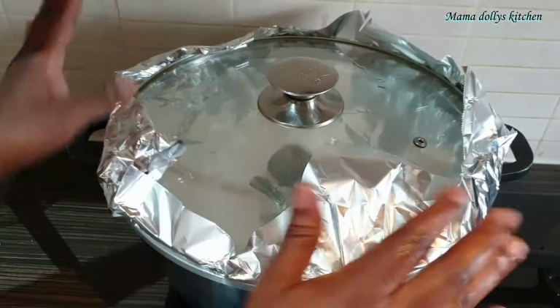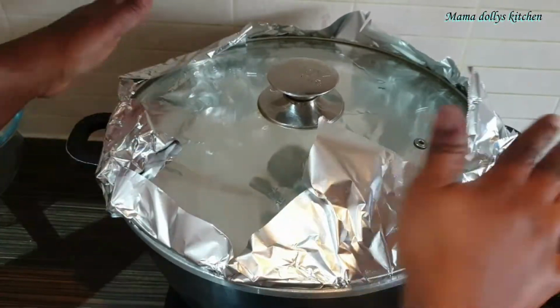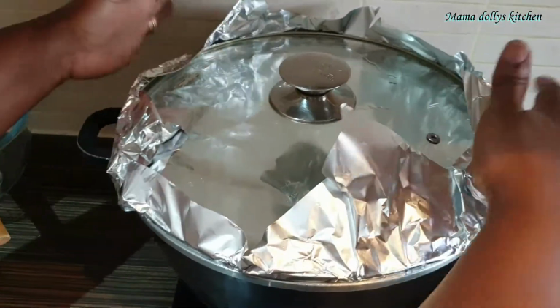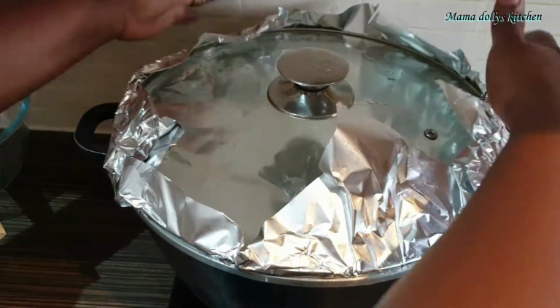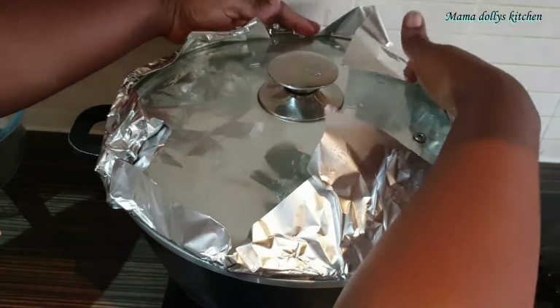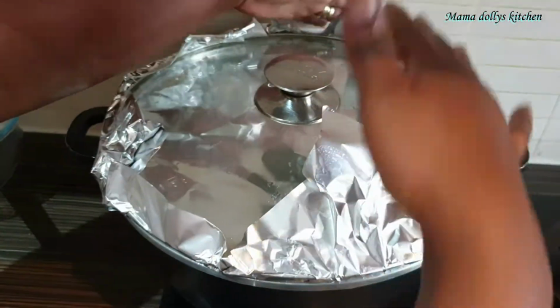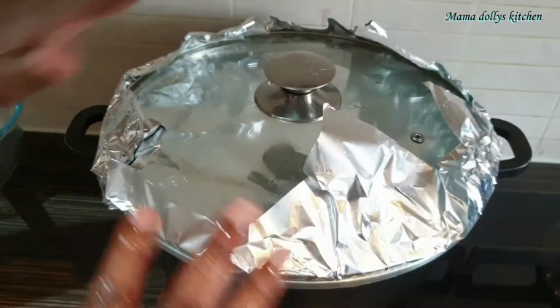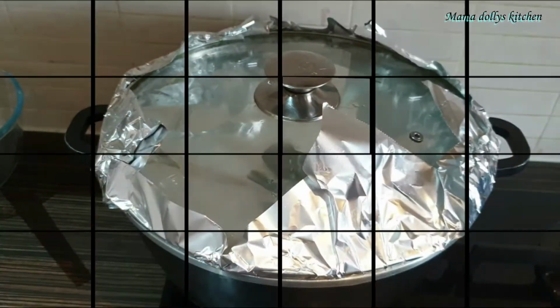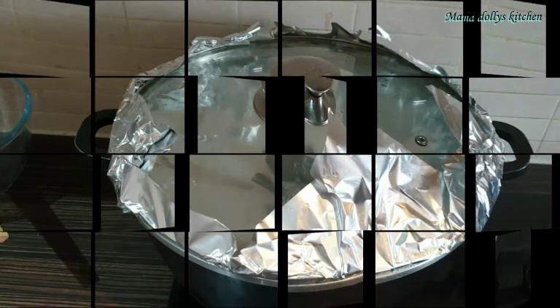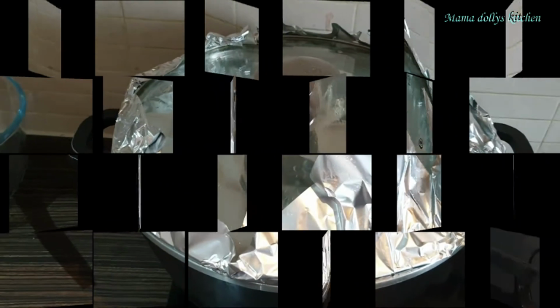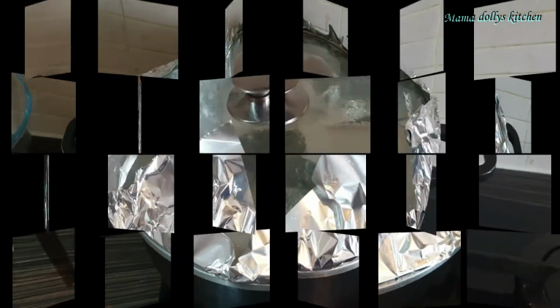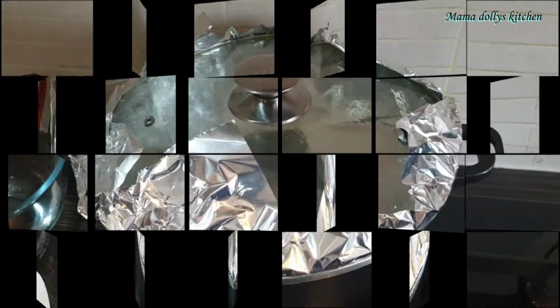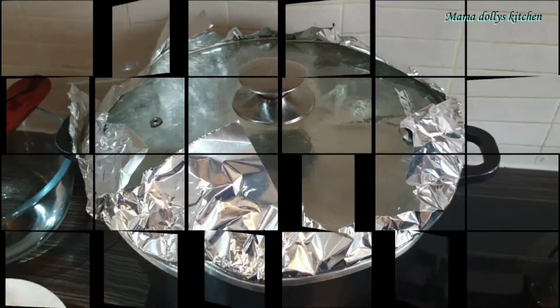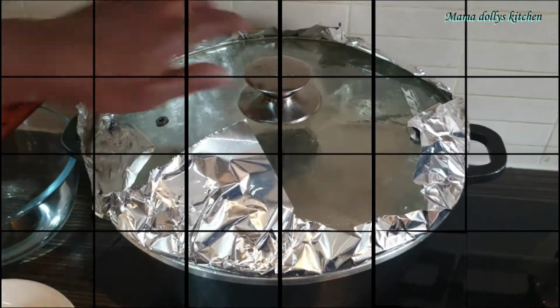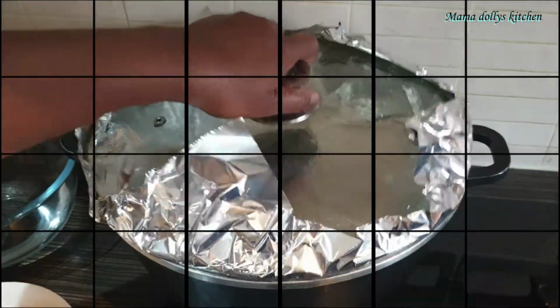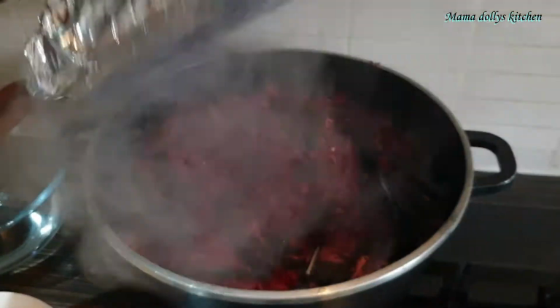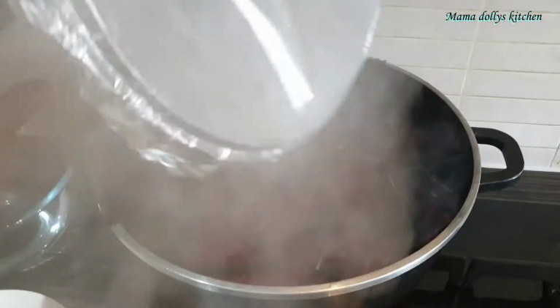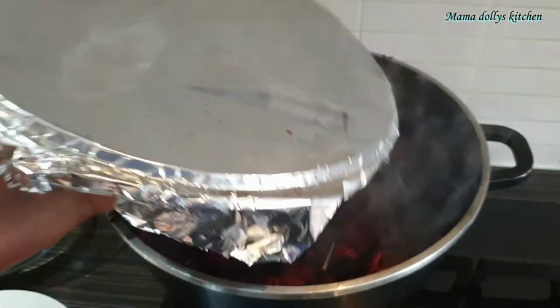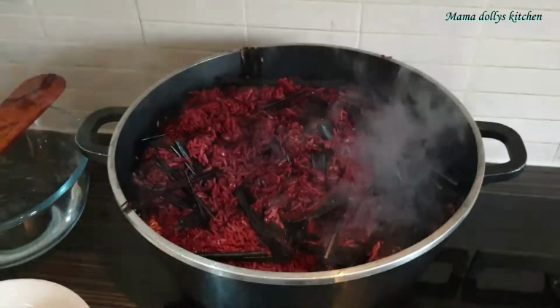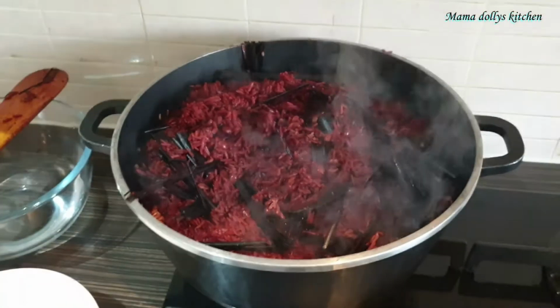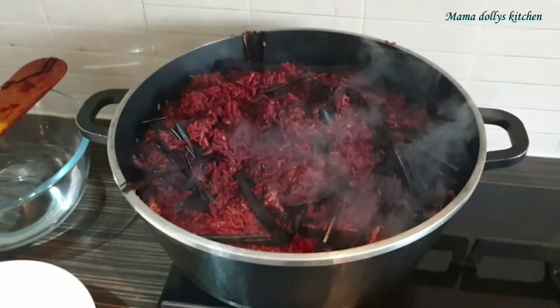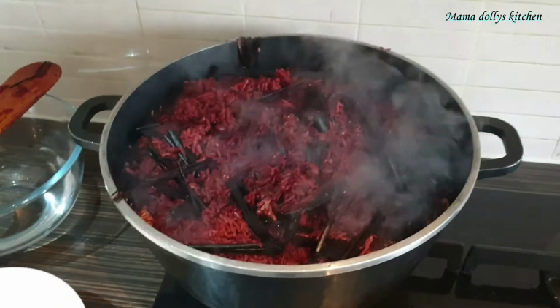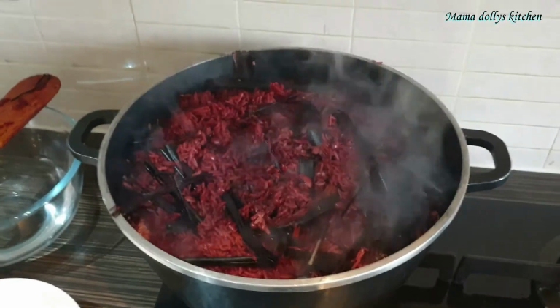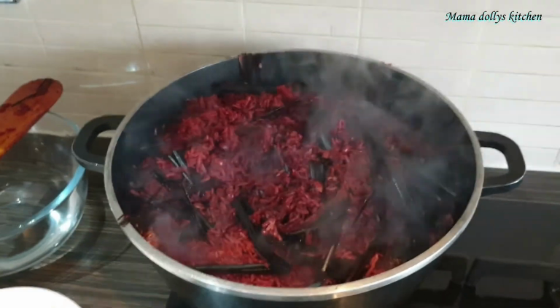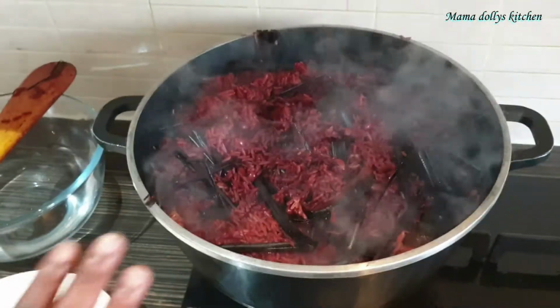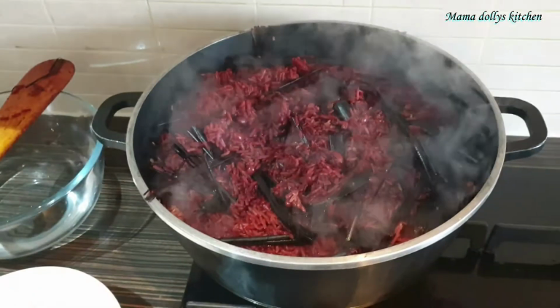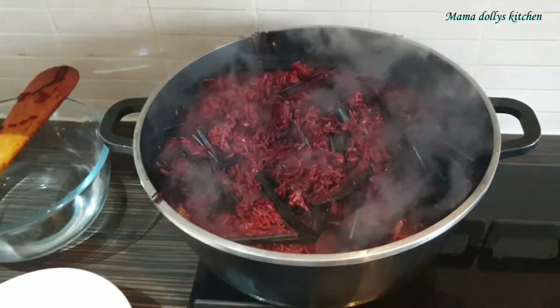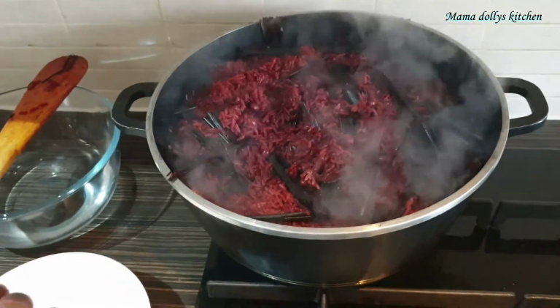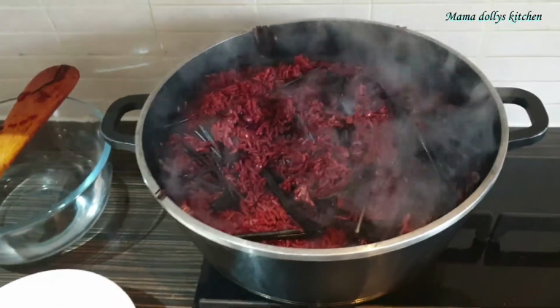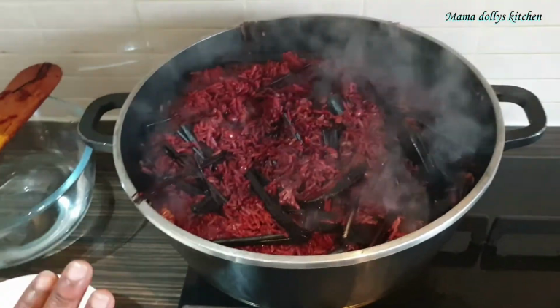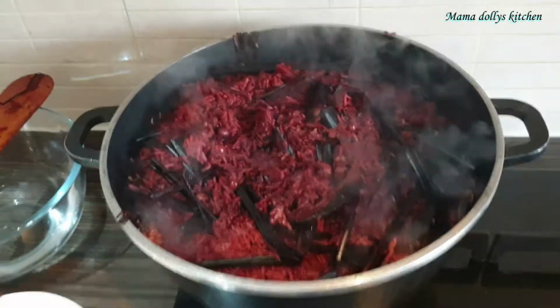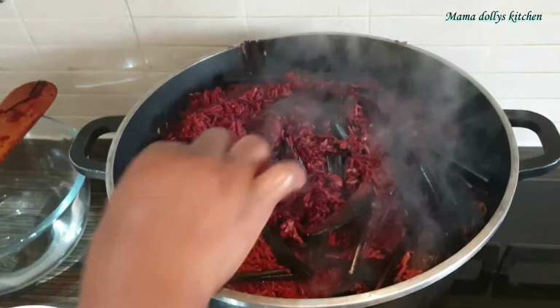We let it cook for an extra 10 minutes. We are now checking on our wachi and it looks good already. Now I'll be taking out all the leaves.